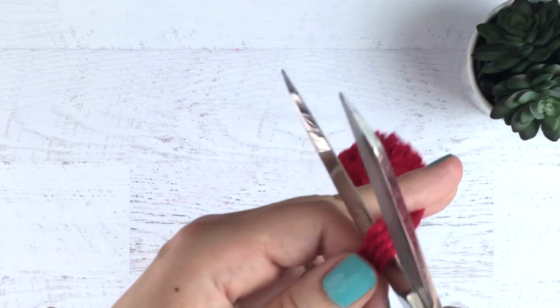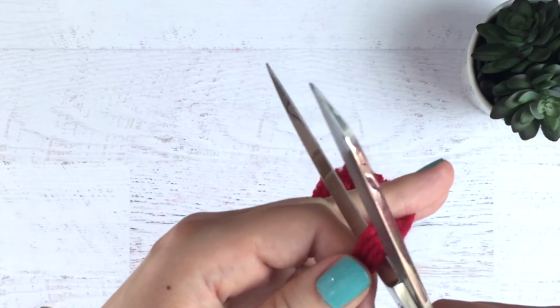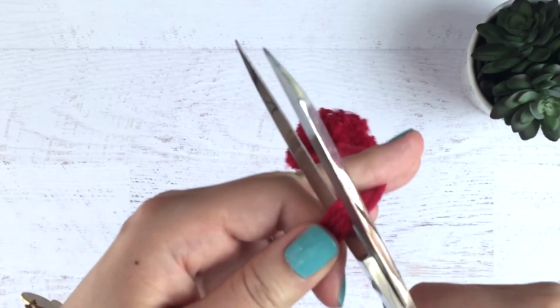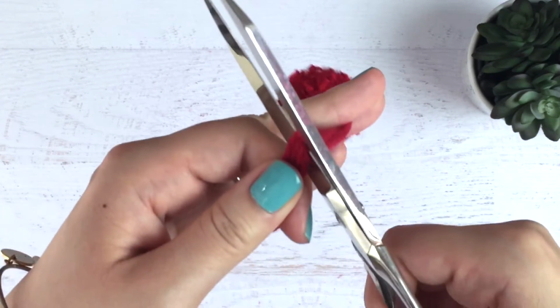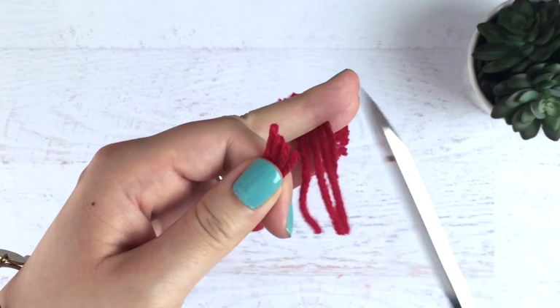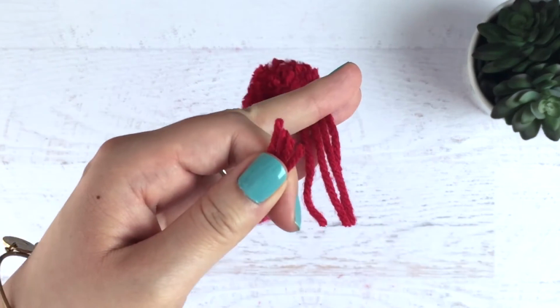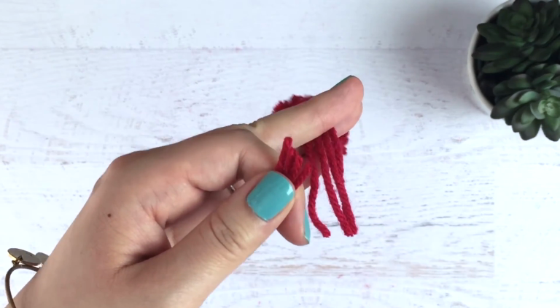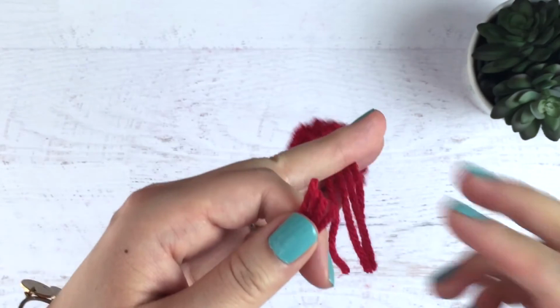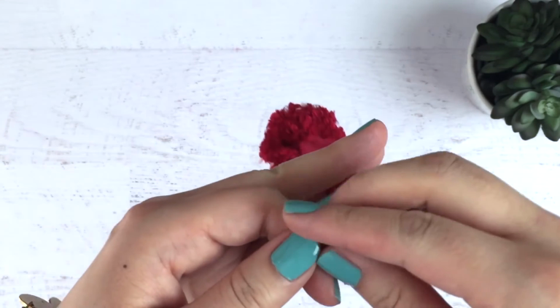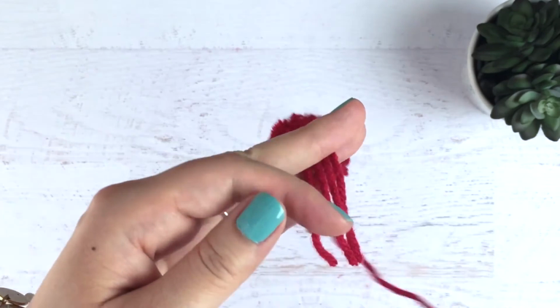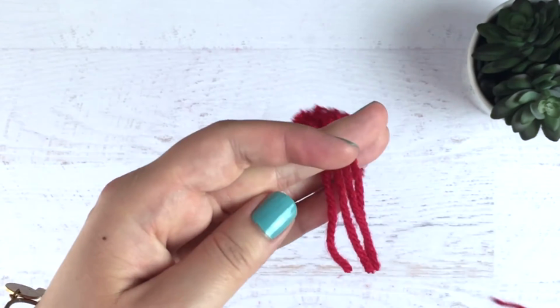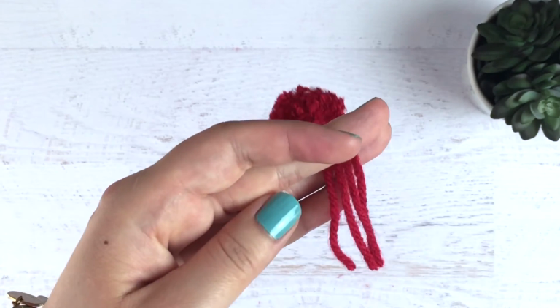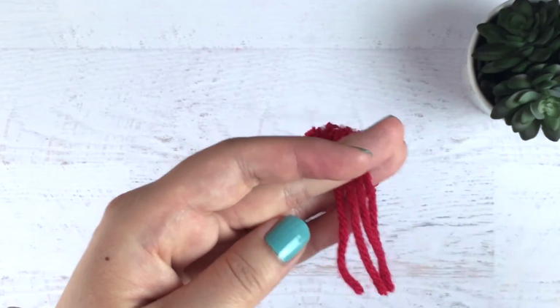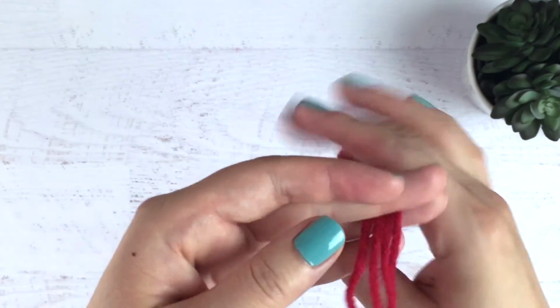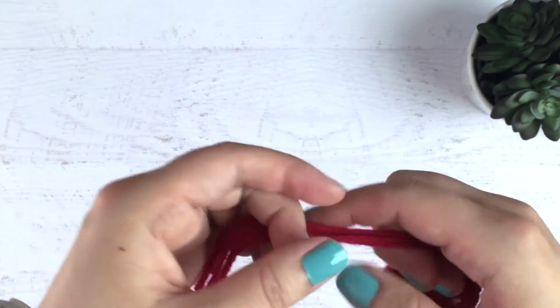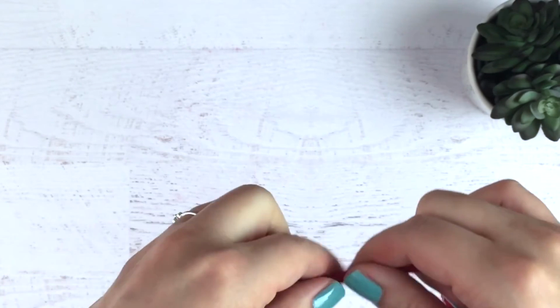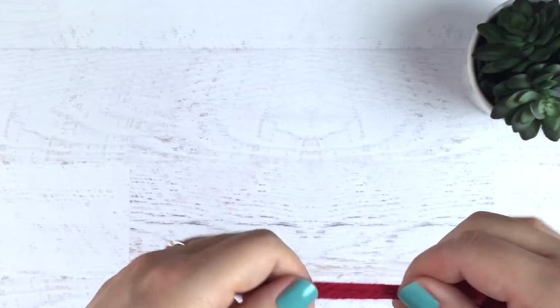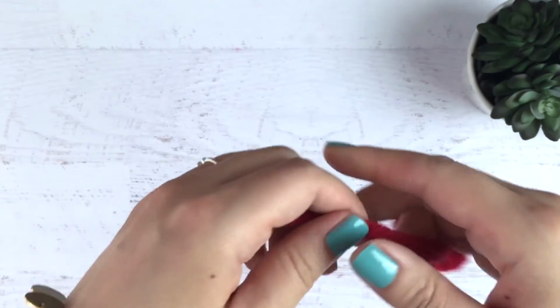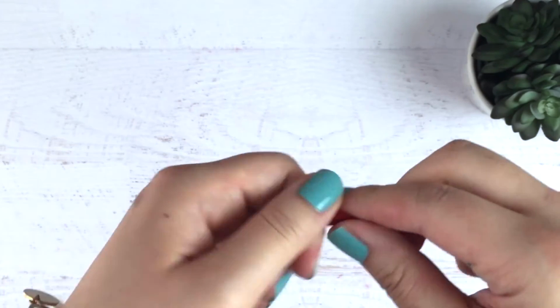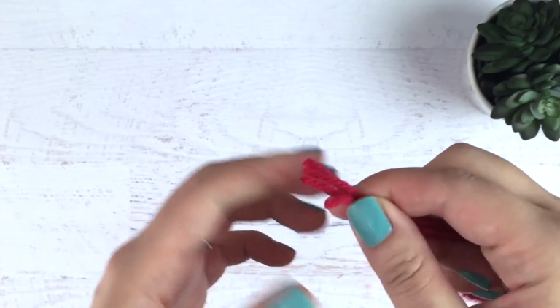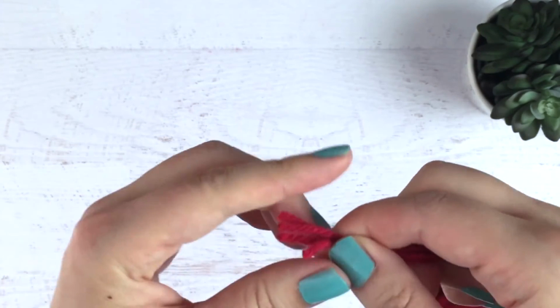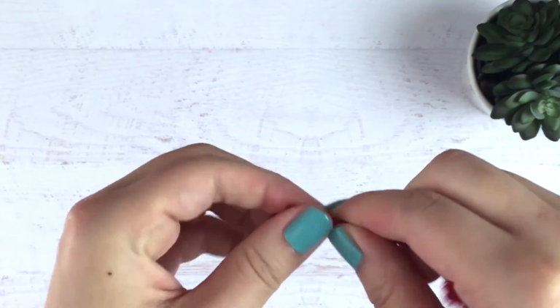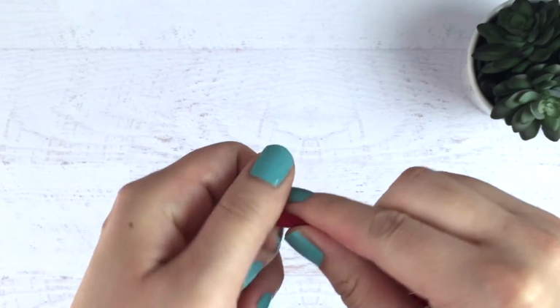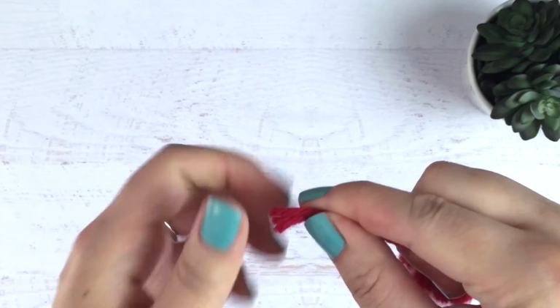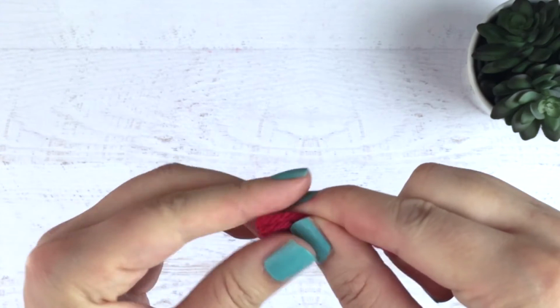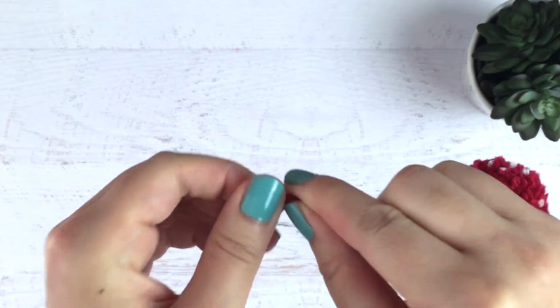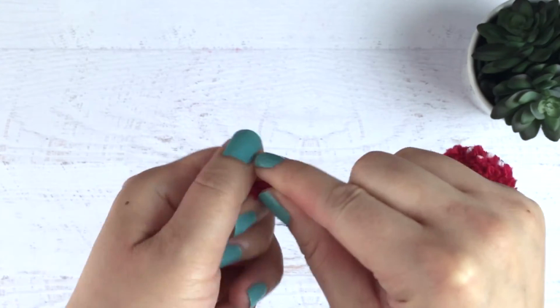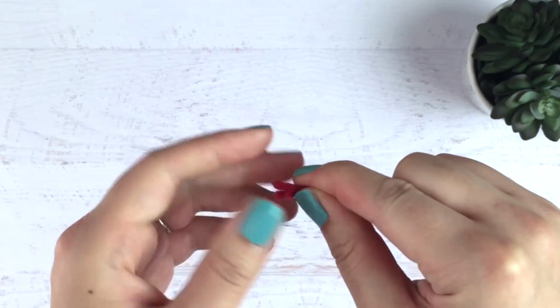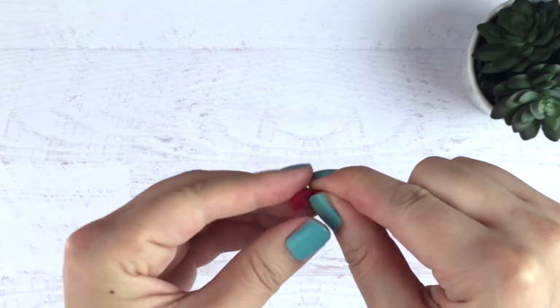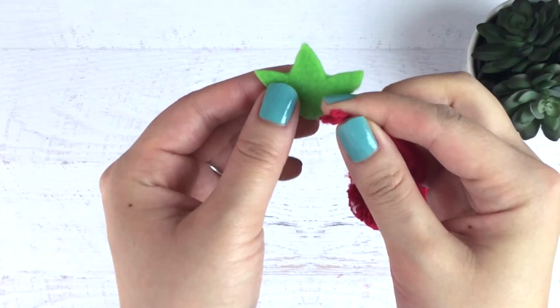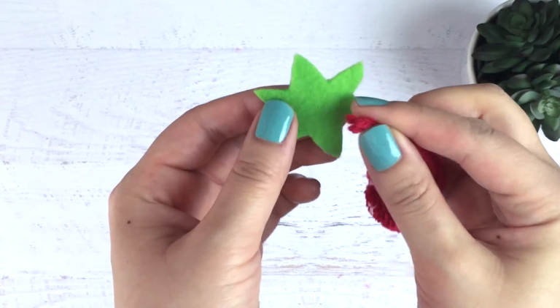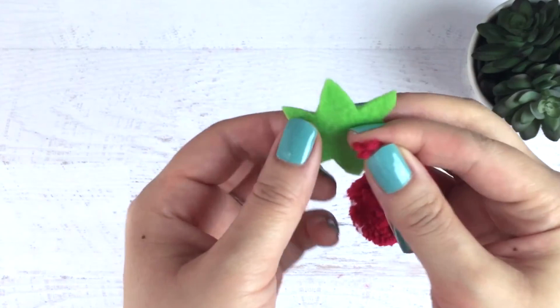I'm just trimming off the ends of my strawberry so that they're a little more even and it's easier to feed through the stem. You can decide whatever length you want, depending on how you want your charm to turn out.